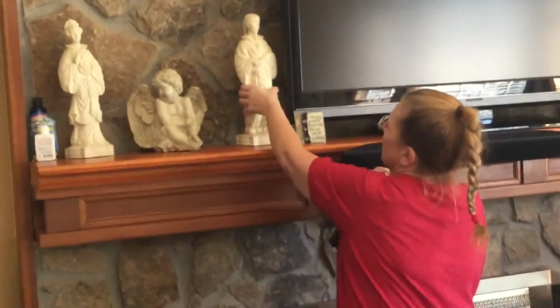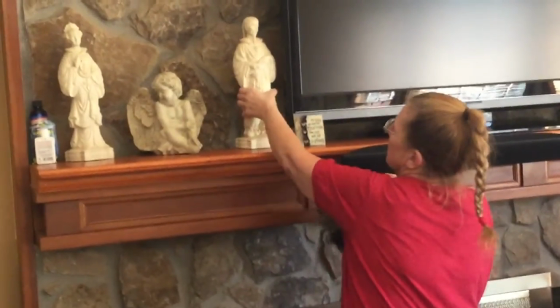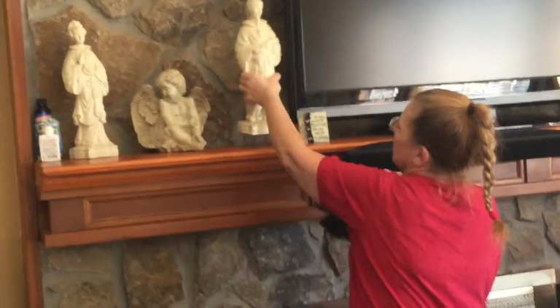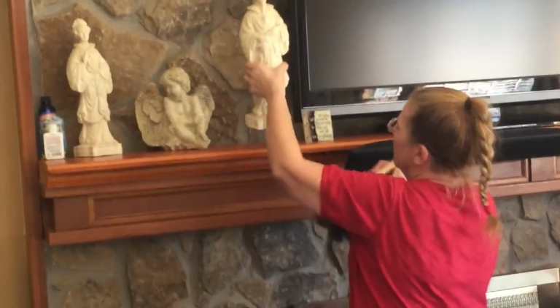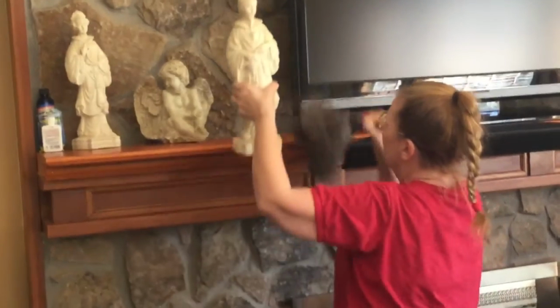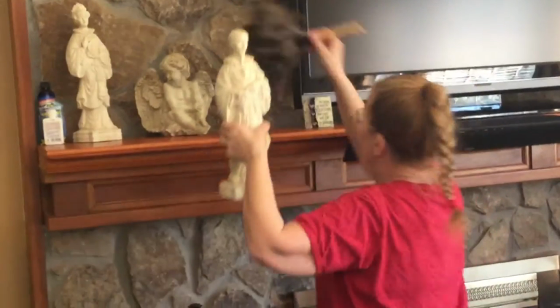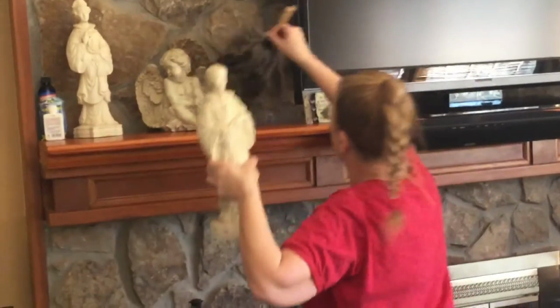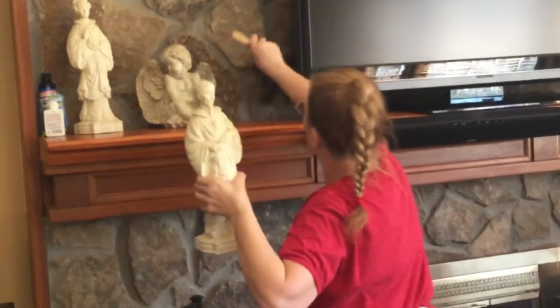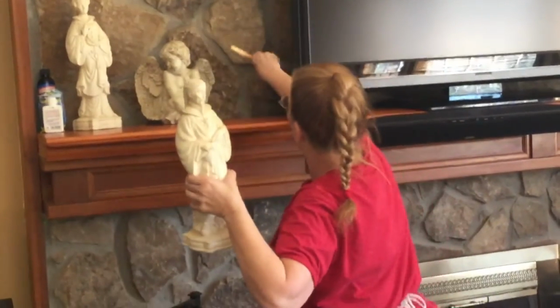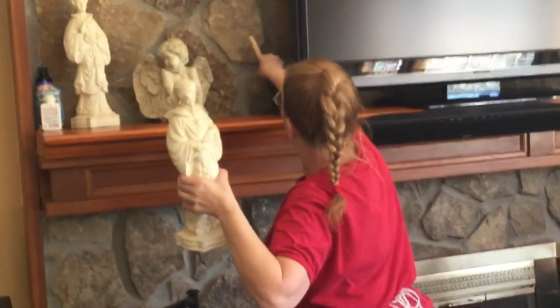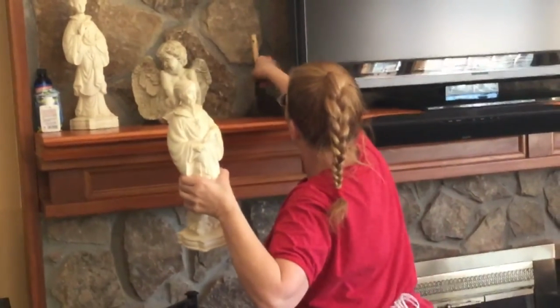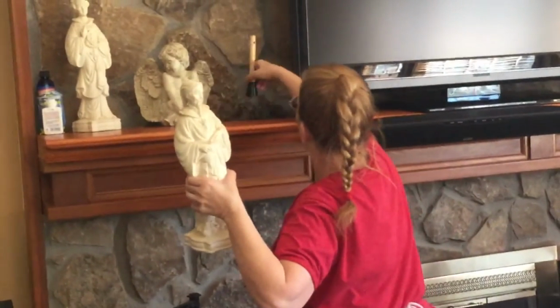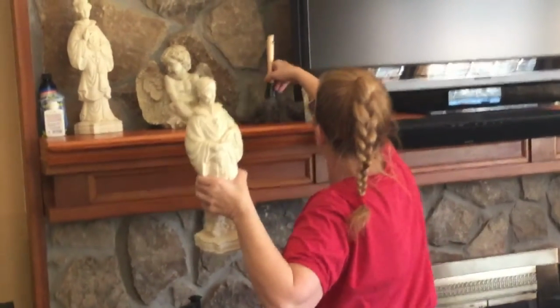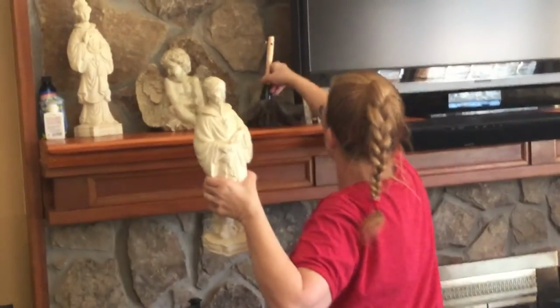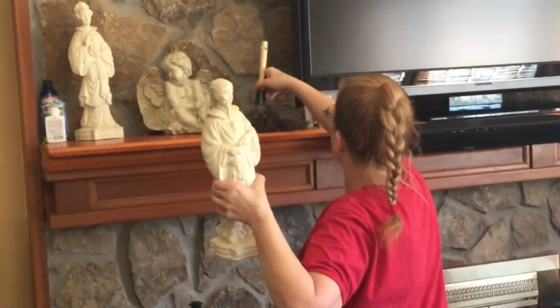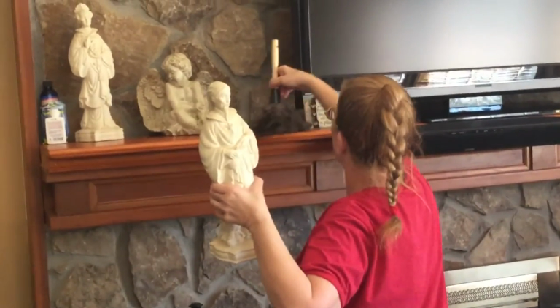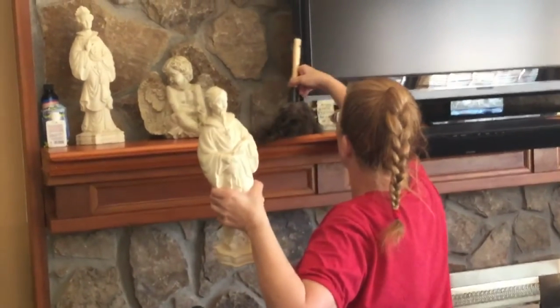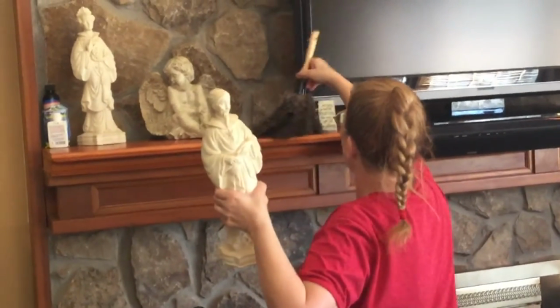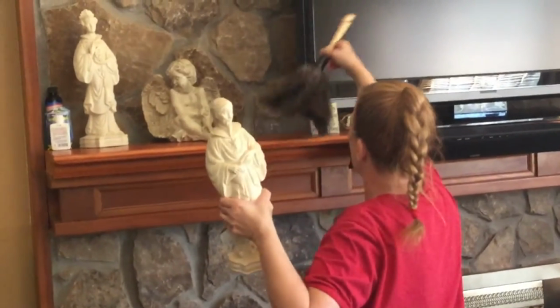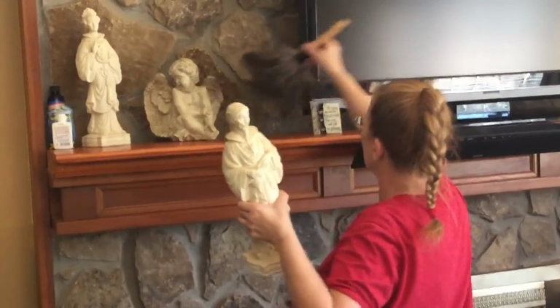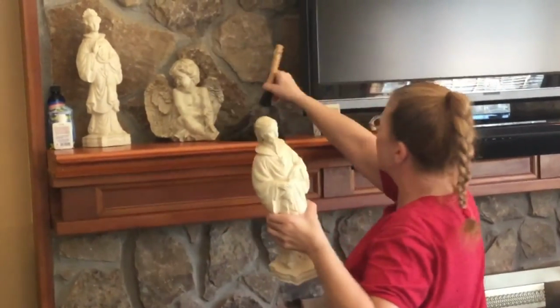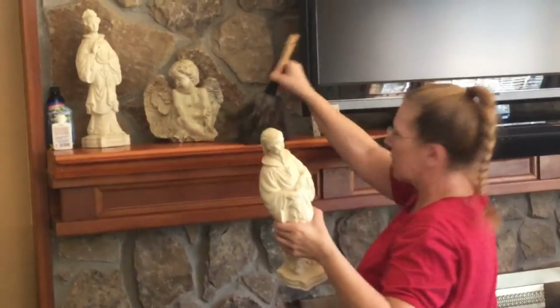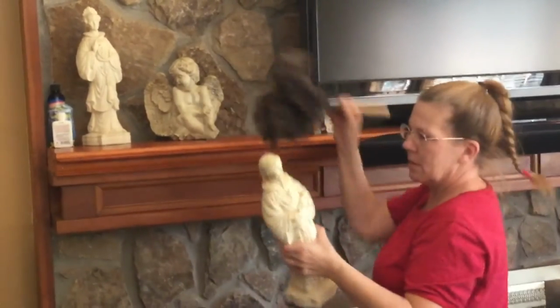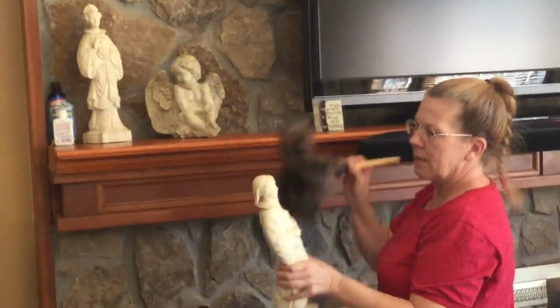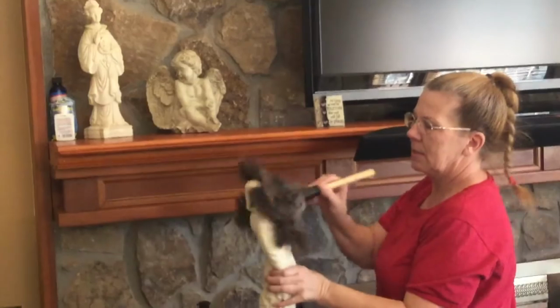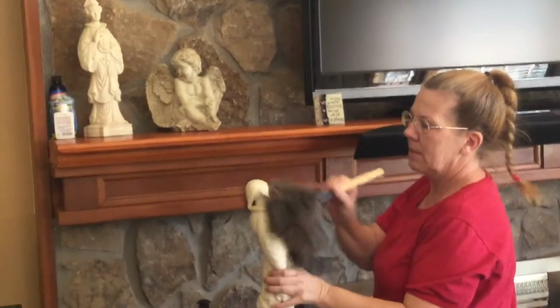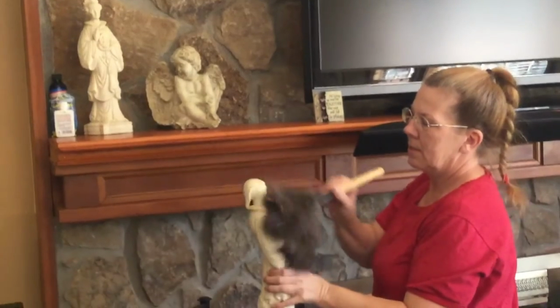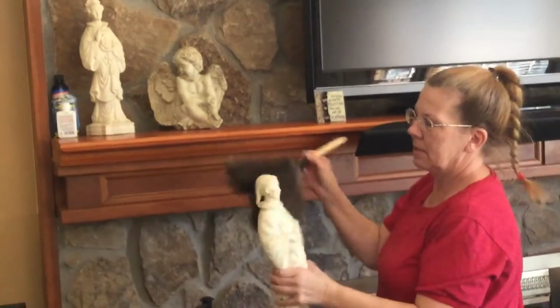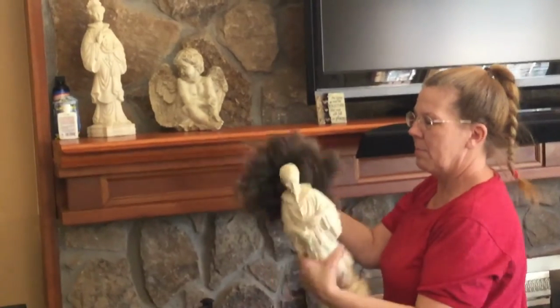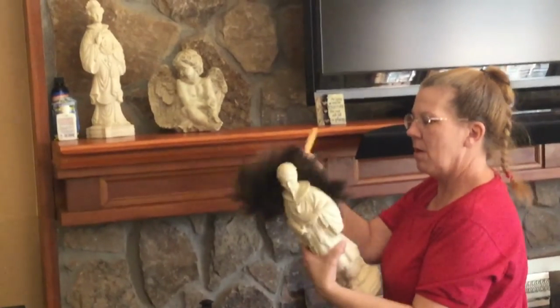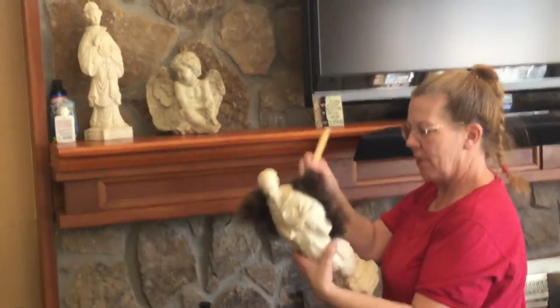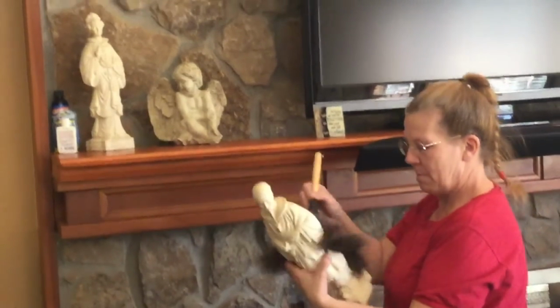And this little Asian figurine here, we'll very gently come across here, pick up the dust, dust him off from the back.